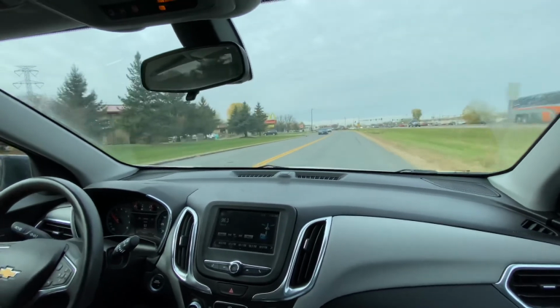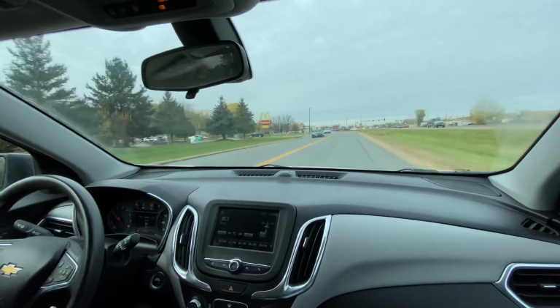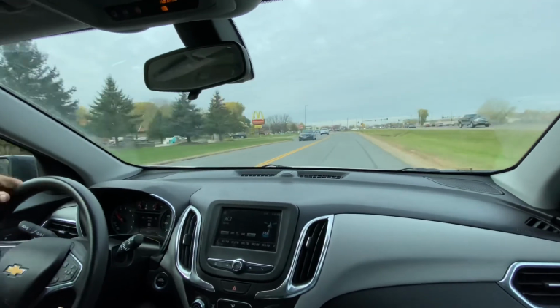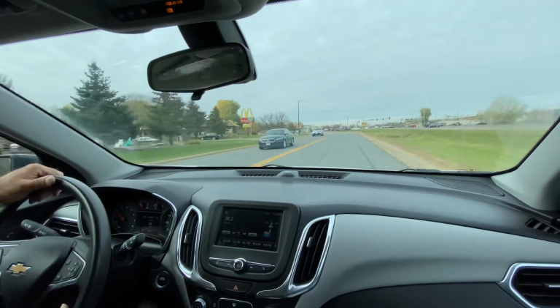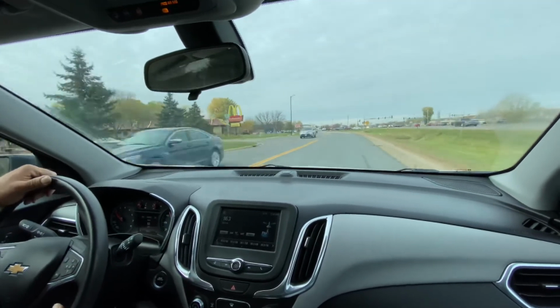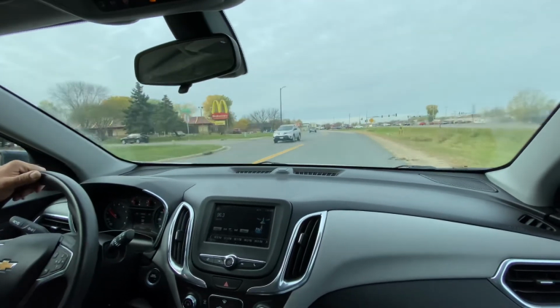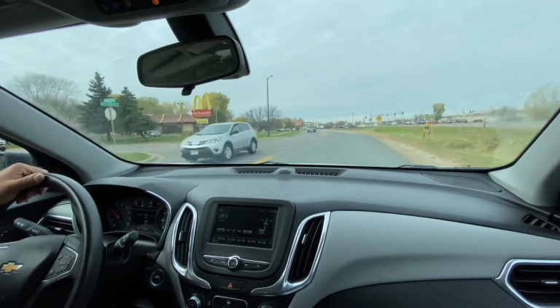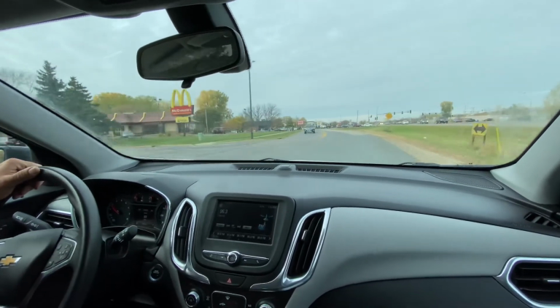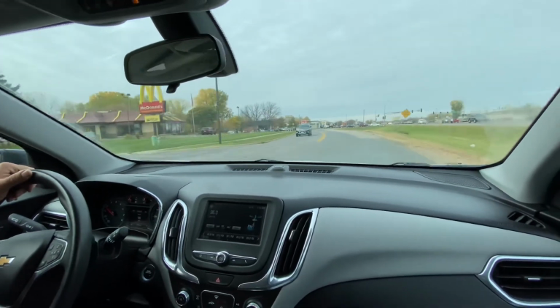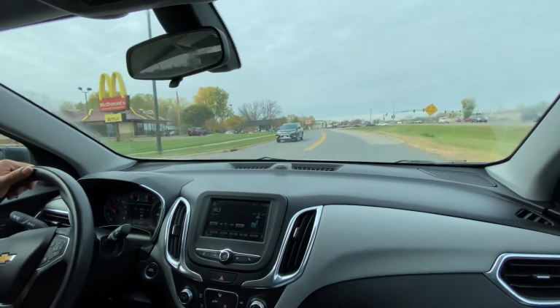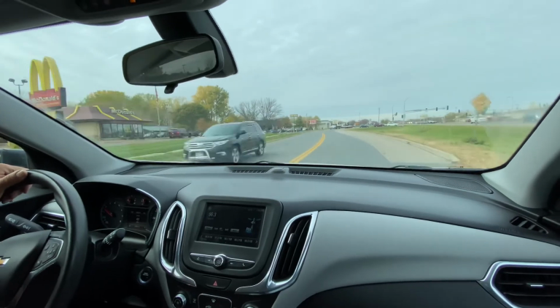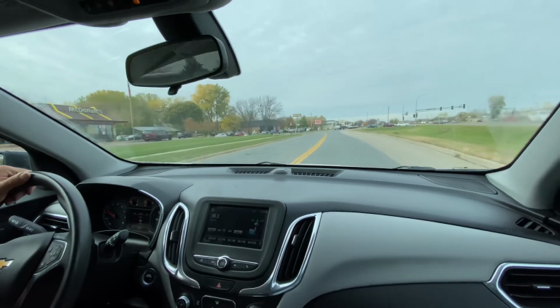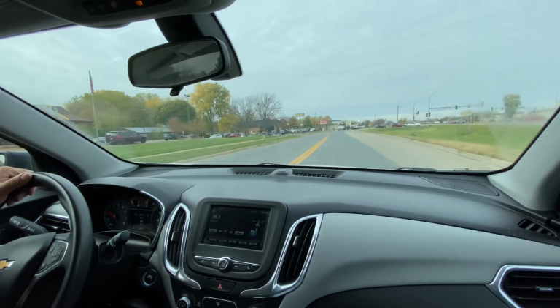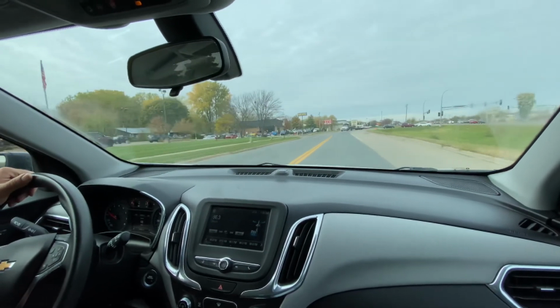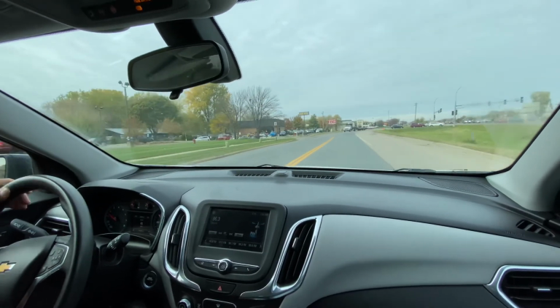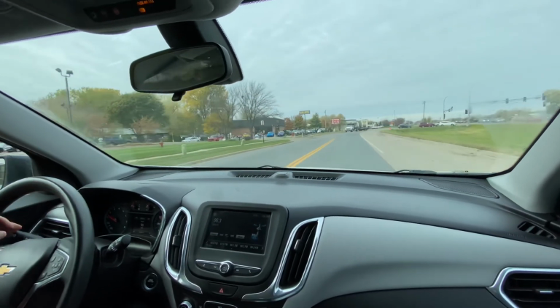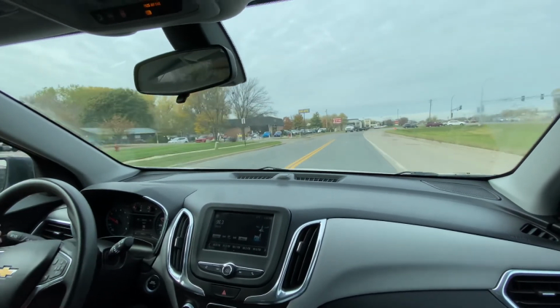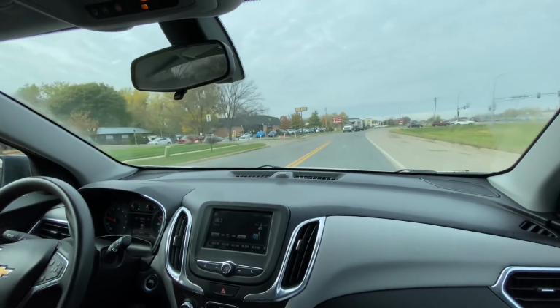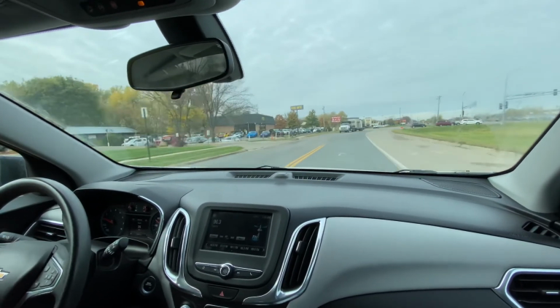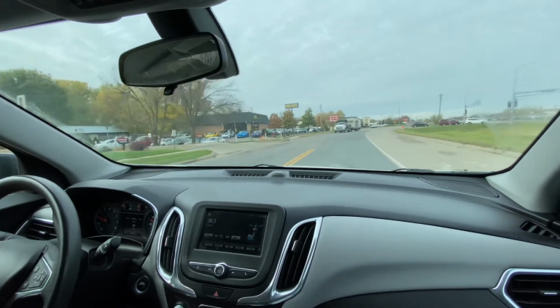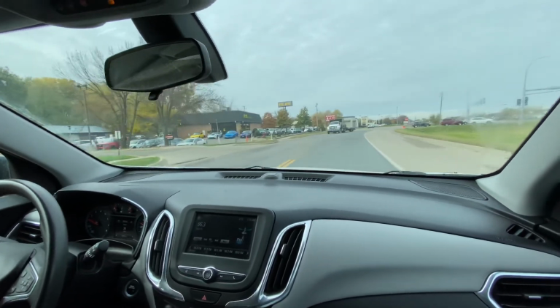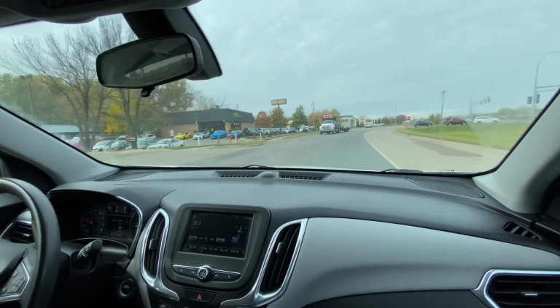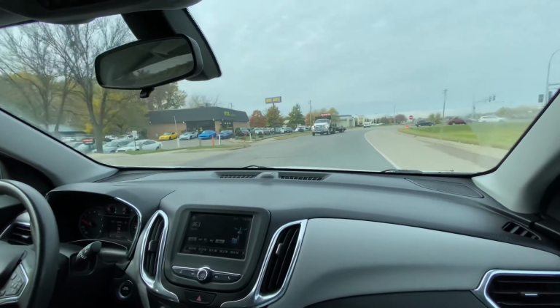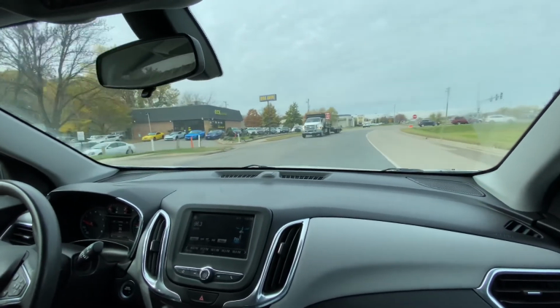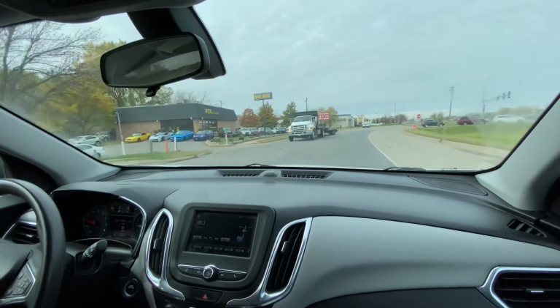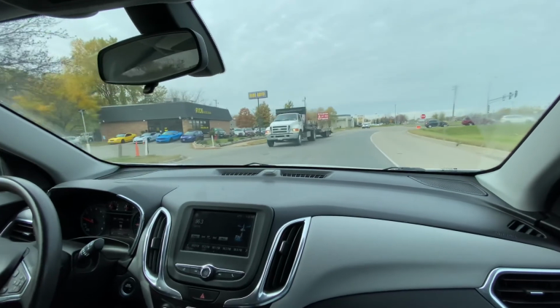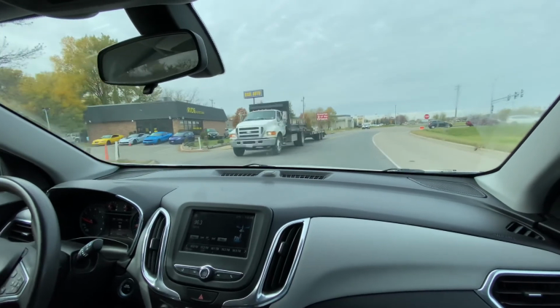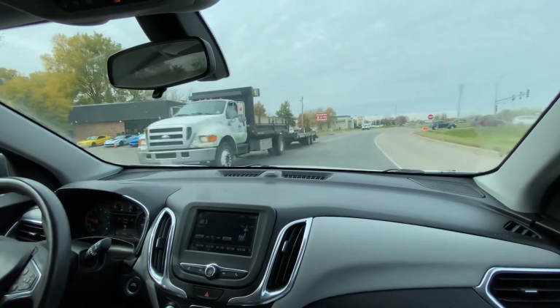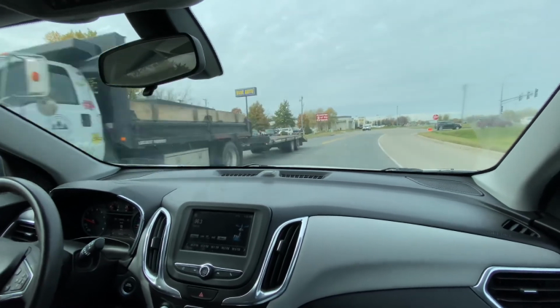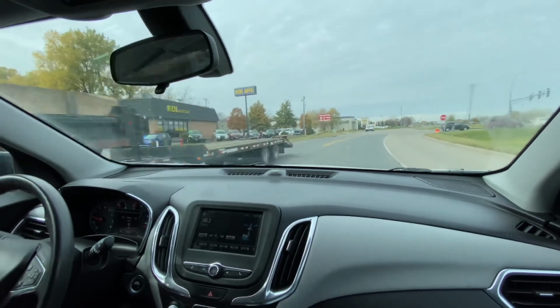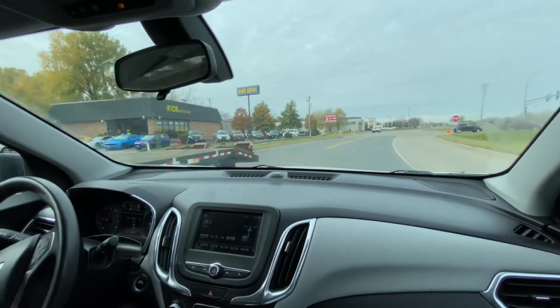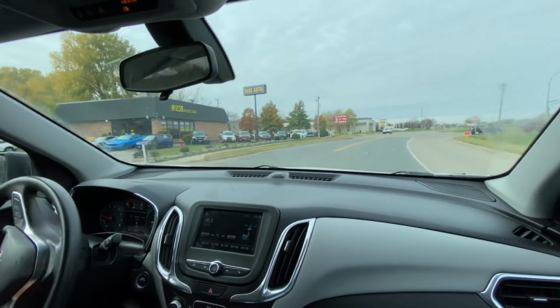For any additional questions or requests, please contact us — text us, email us, or give us a call. Let's set up an appointment so you can come take a look at this or any other SUV in our inventory. Thank you.